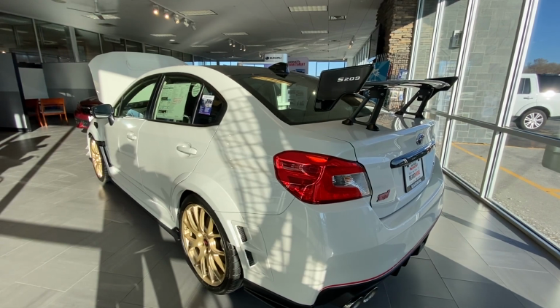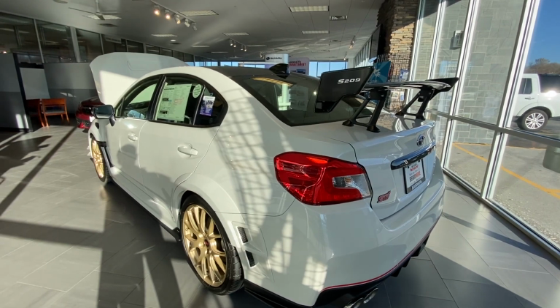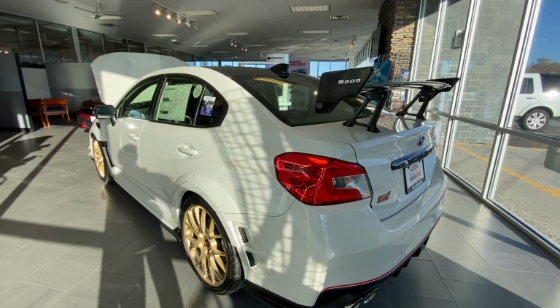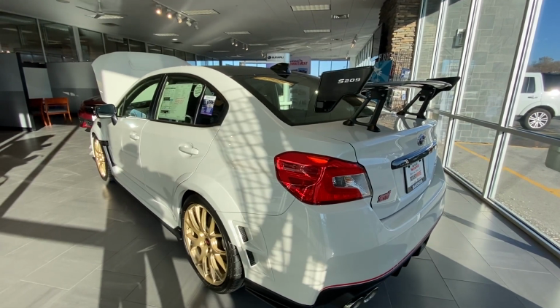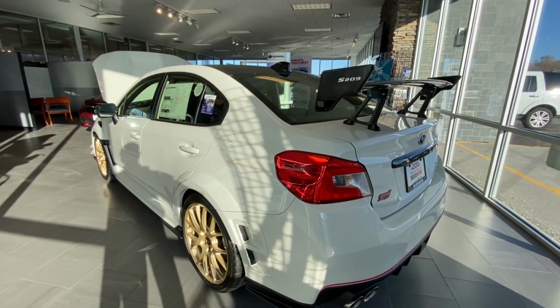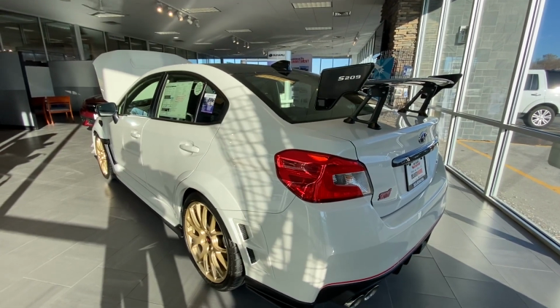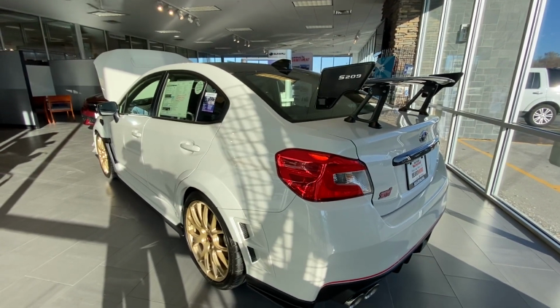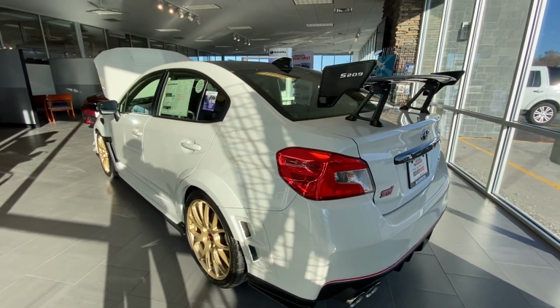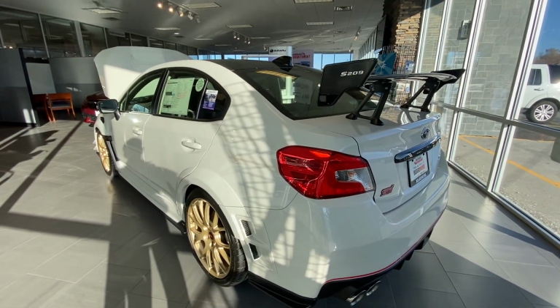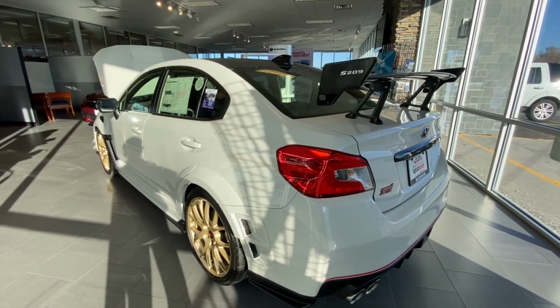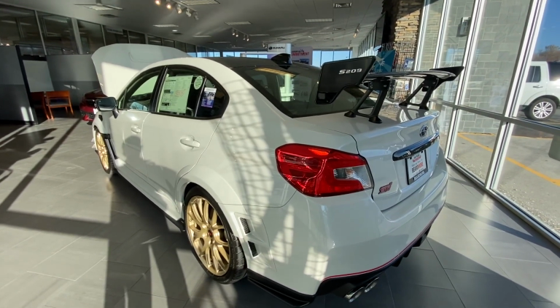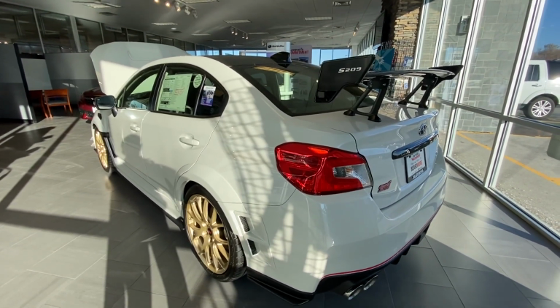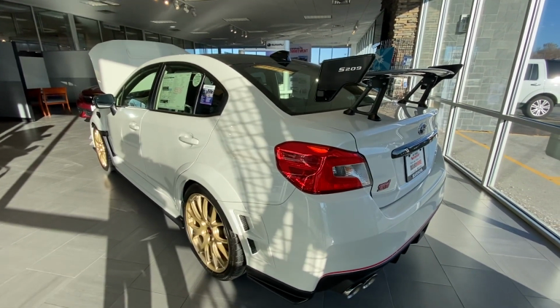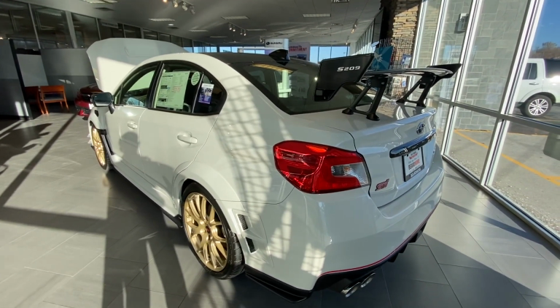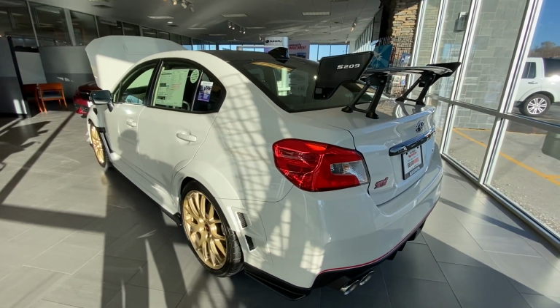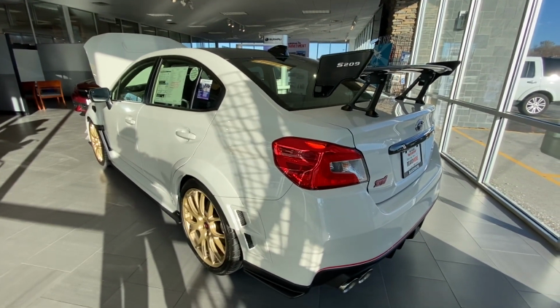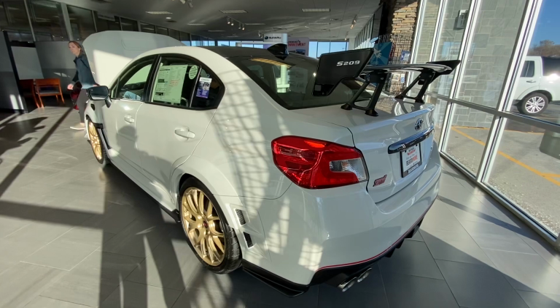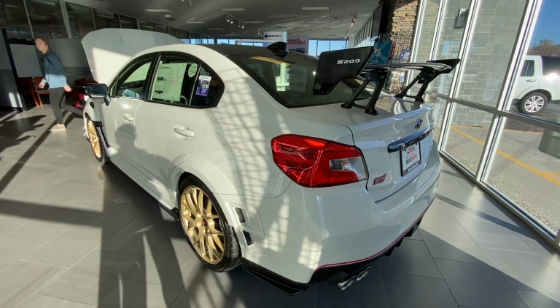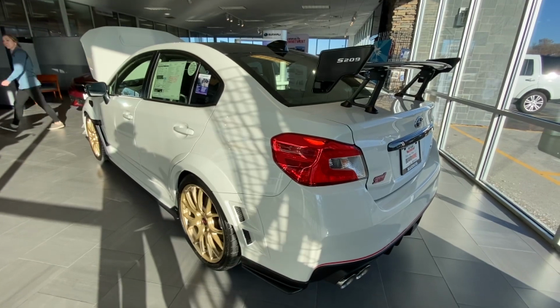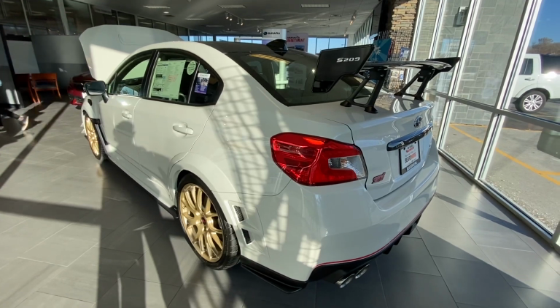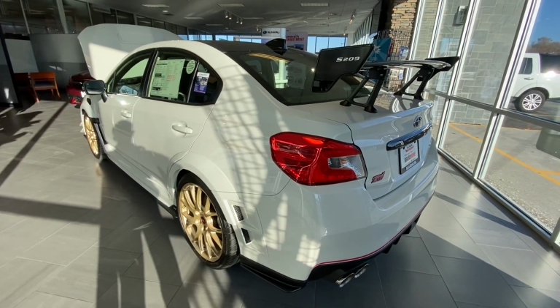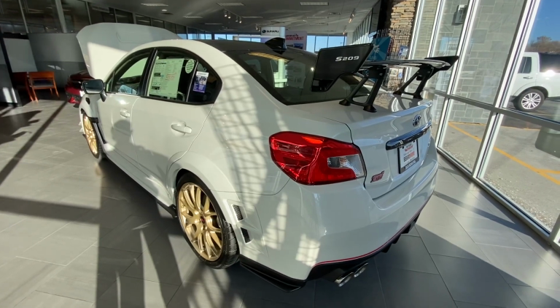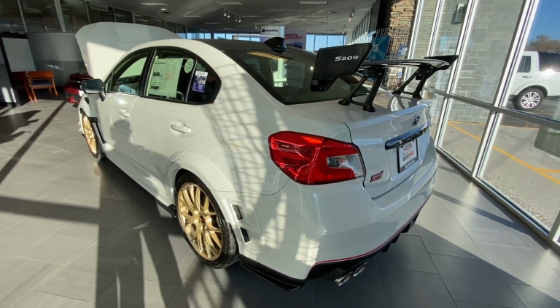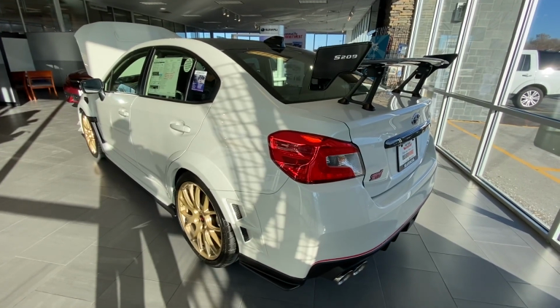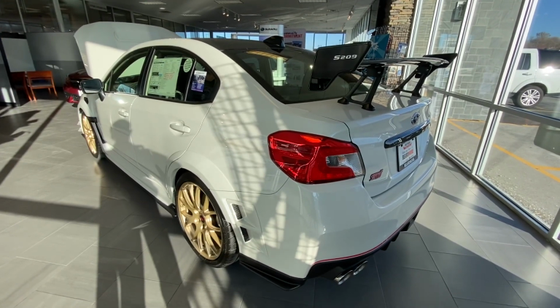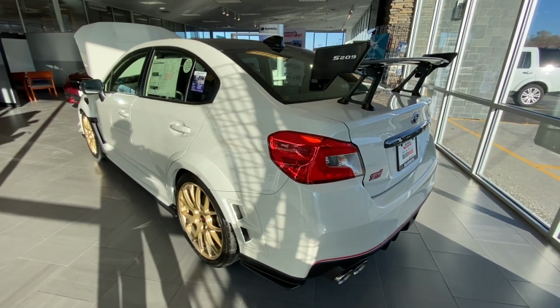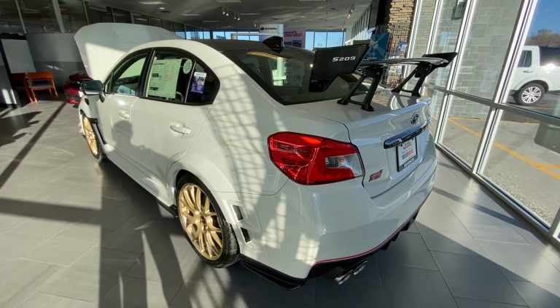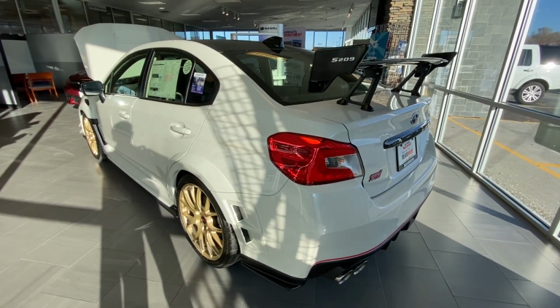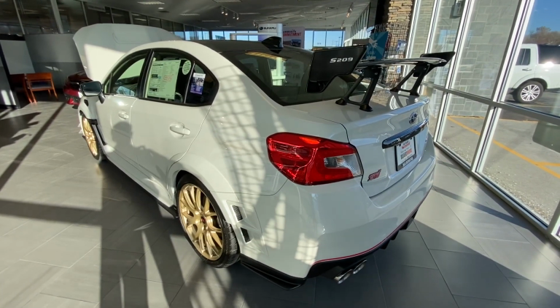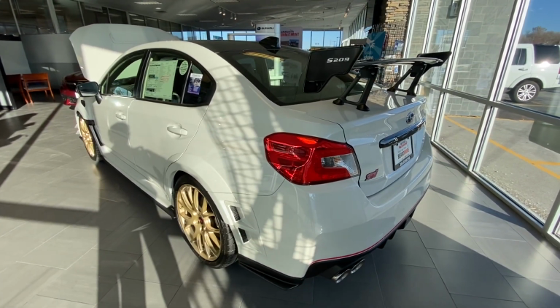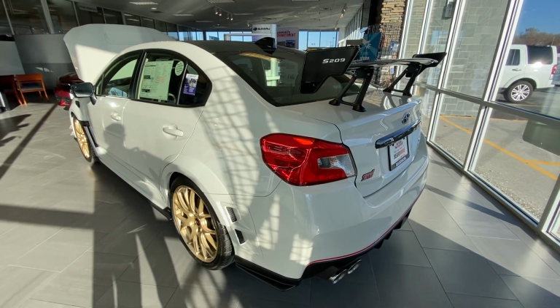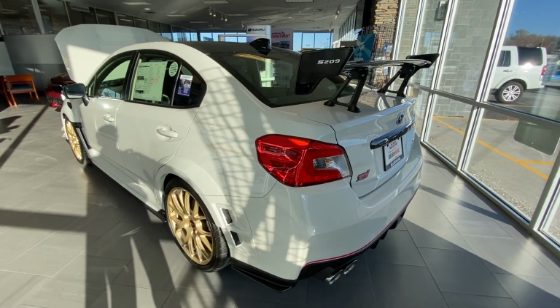Welcome, guys. This is Alex with Beardmore Subaru, and I have something today a little special to go over with you. We have the WRX STI S209.